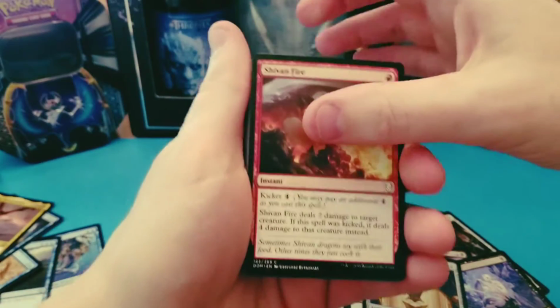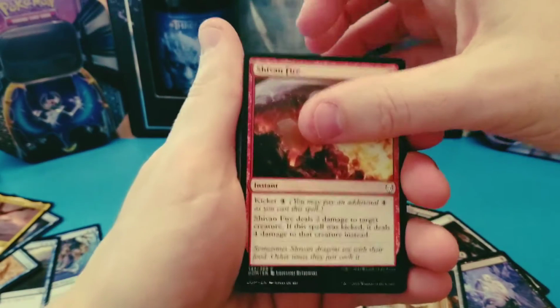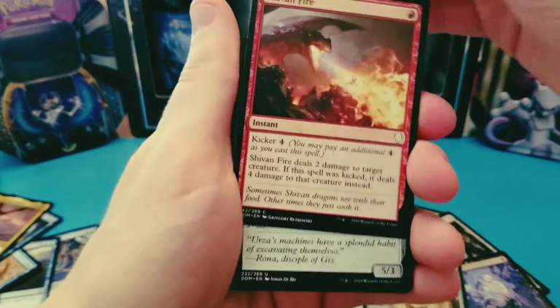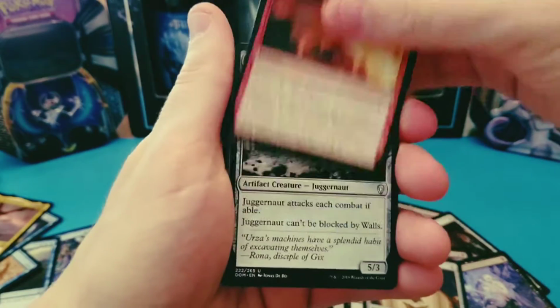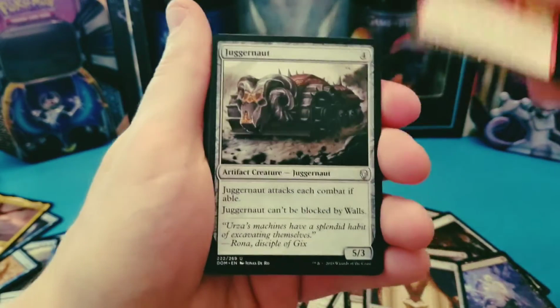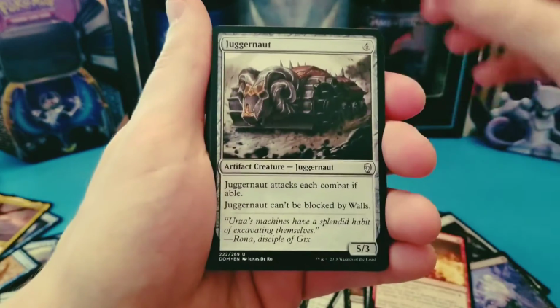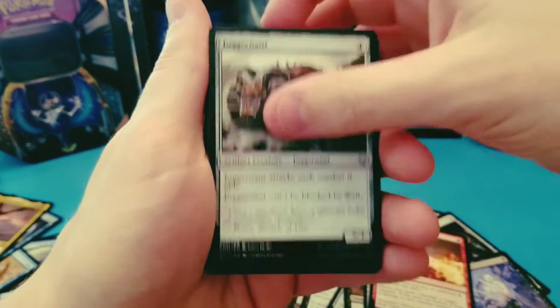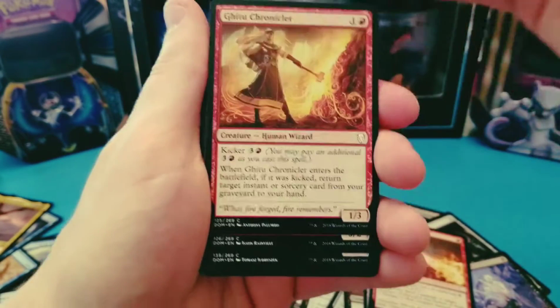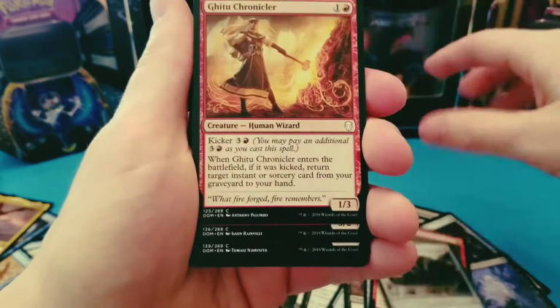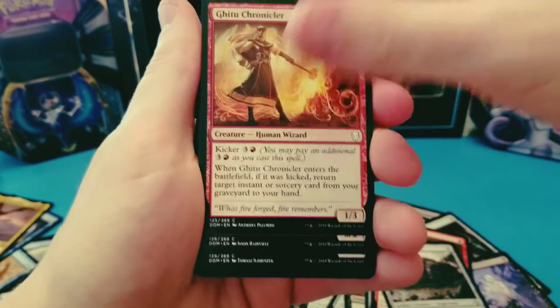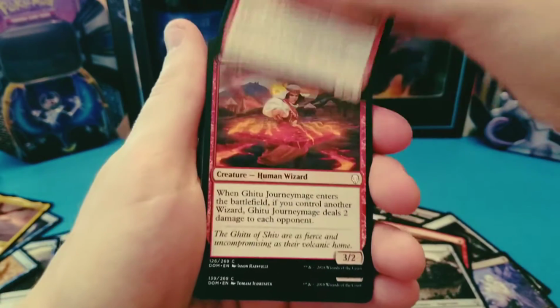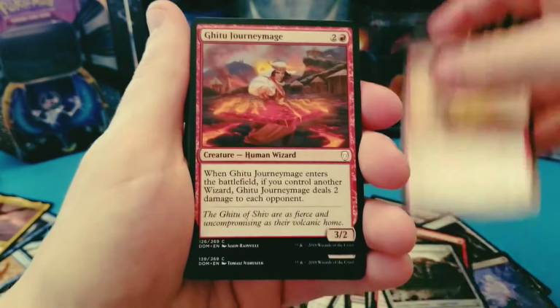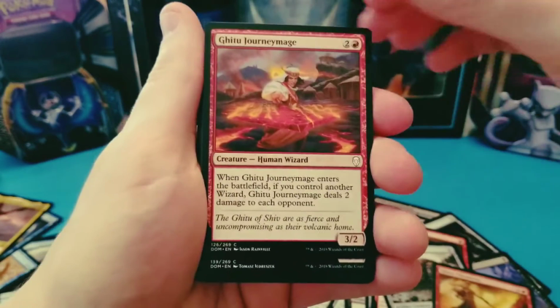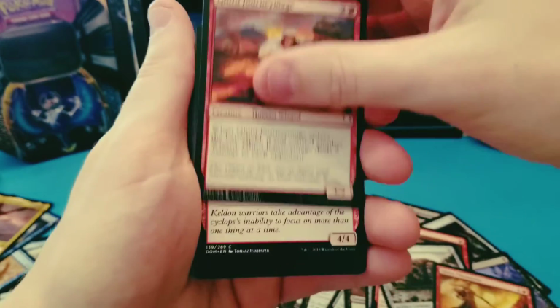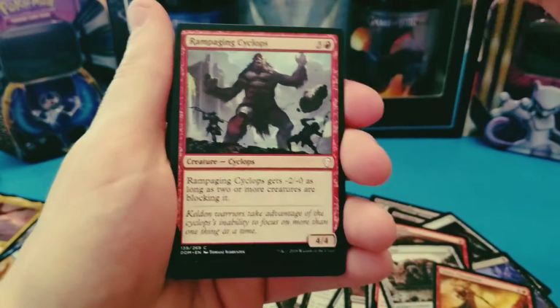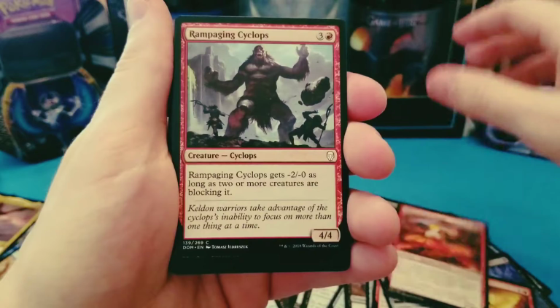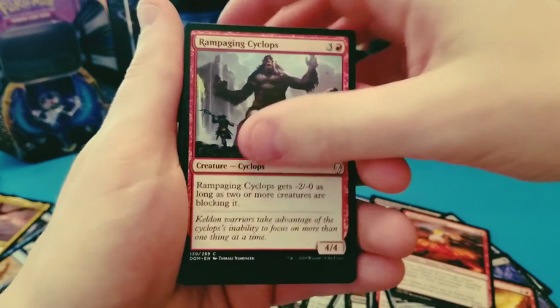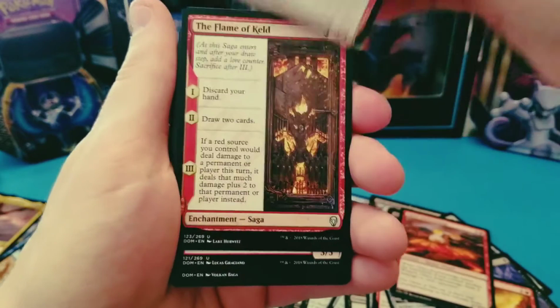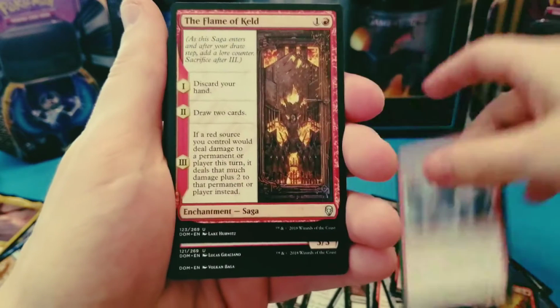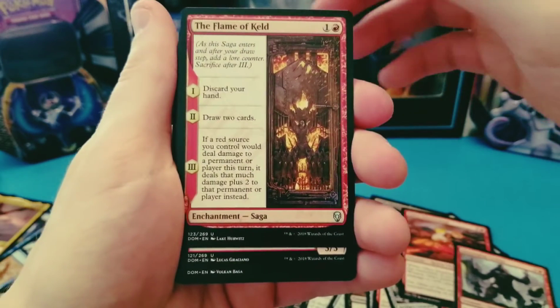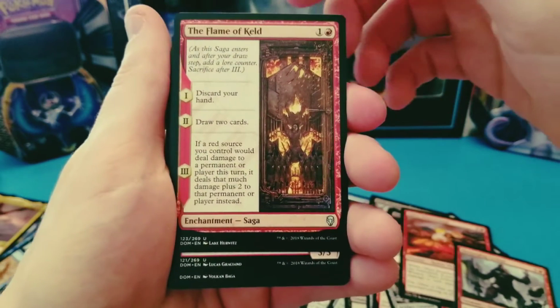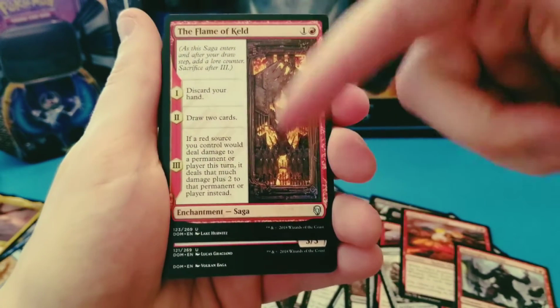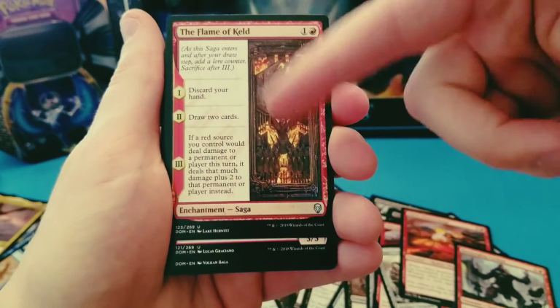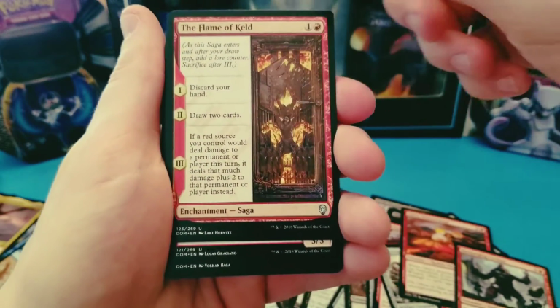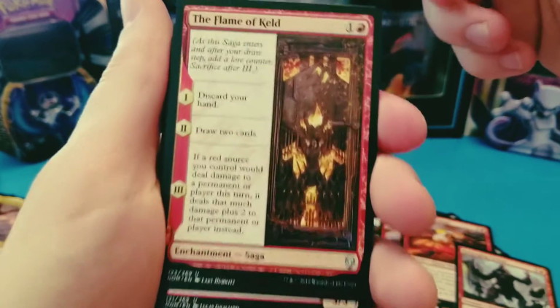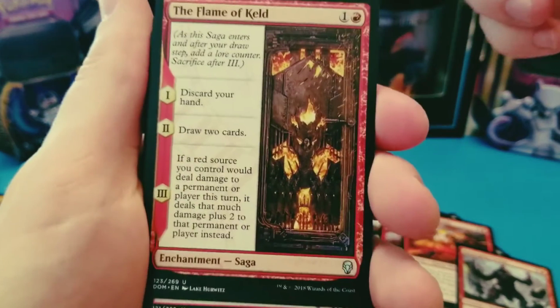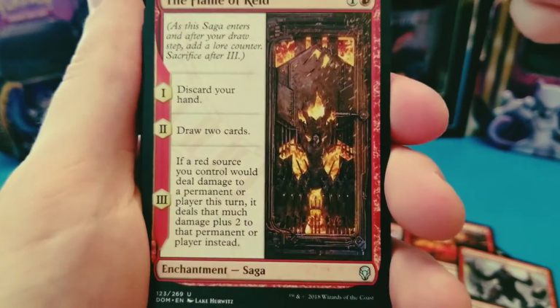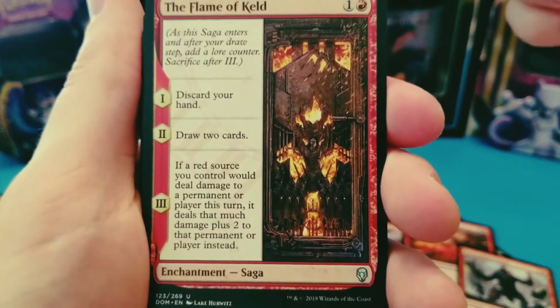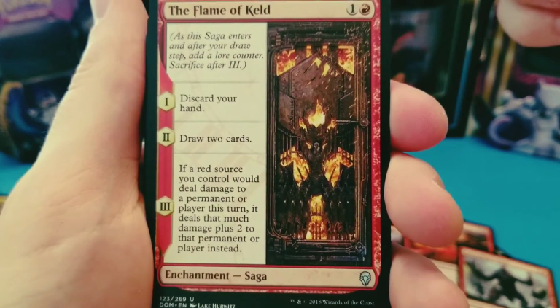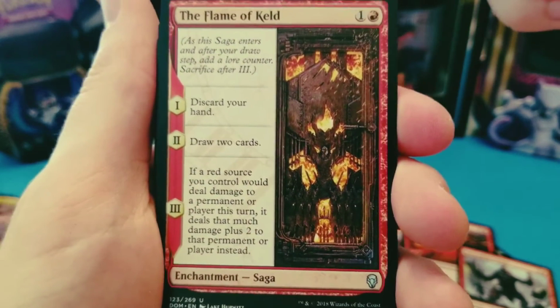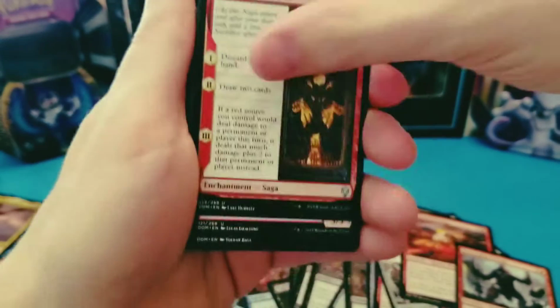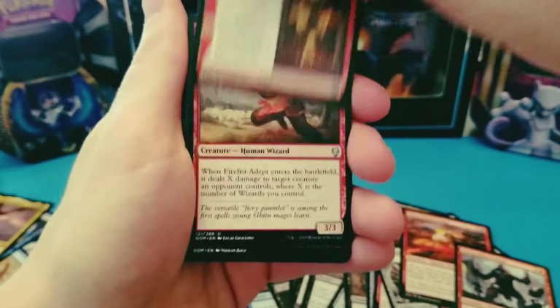Let's be honest — if you're cracking for value, you don't want to be doing that. Buy singles if you're going to build a deck. I love the Saga cards — check out that art, that is really cool.